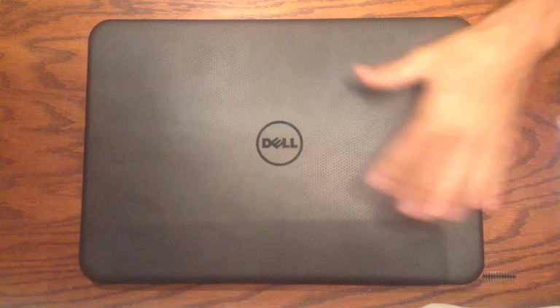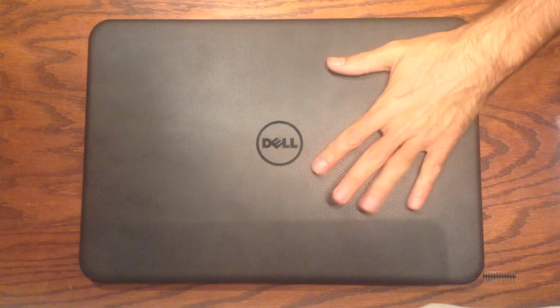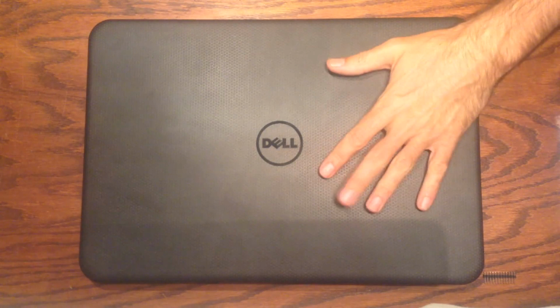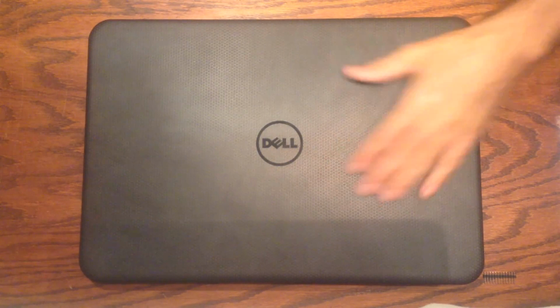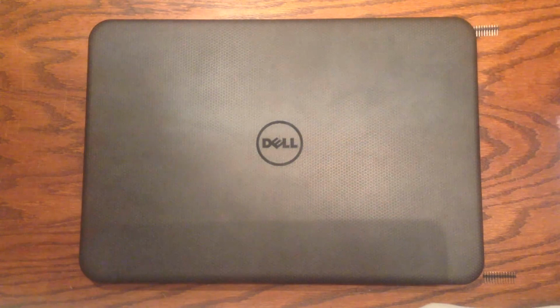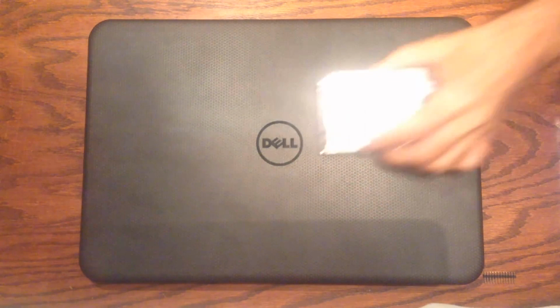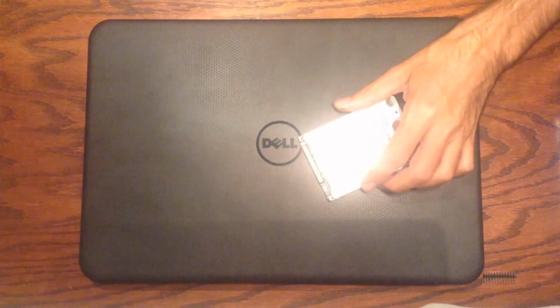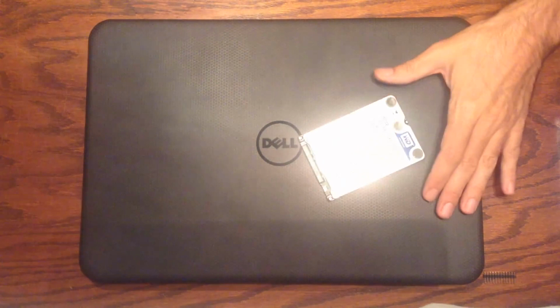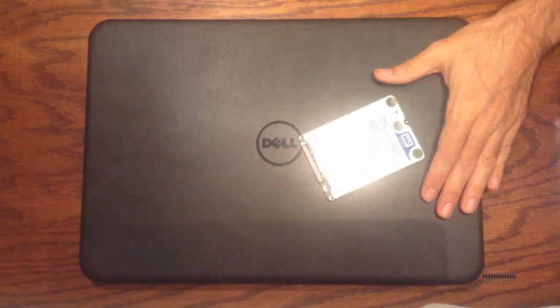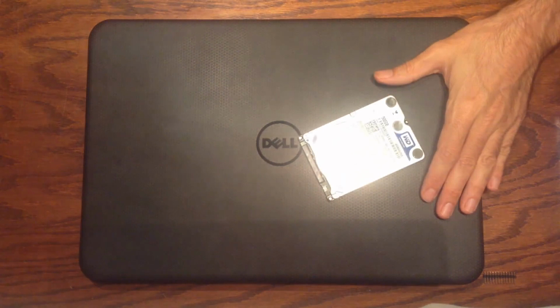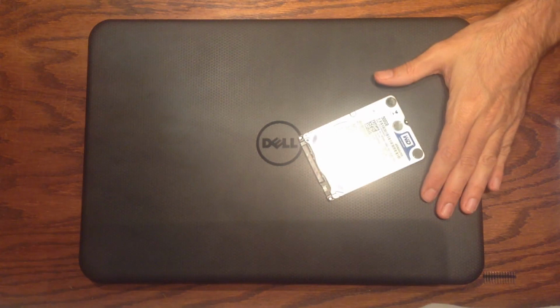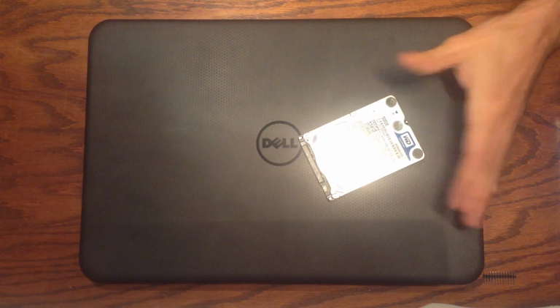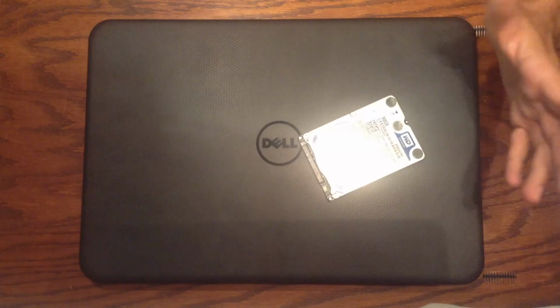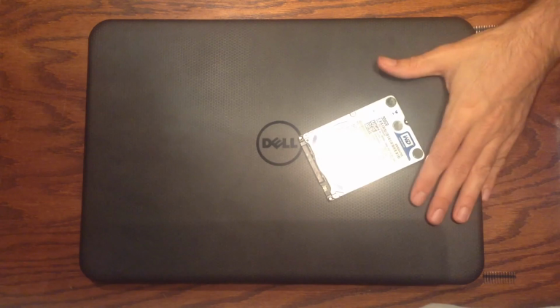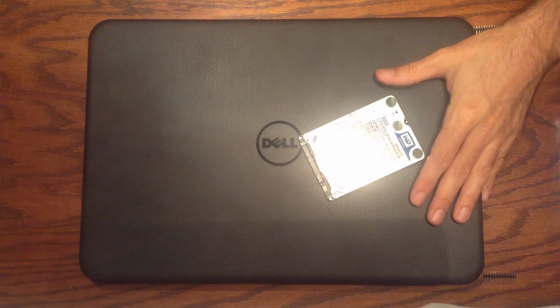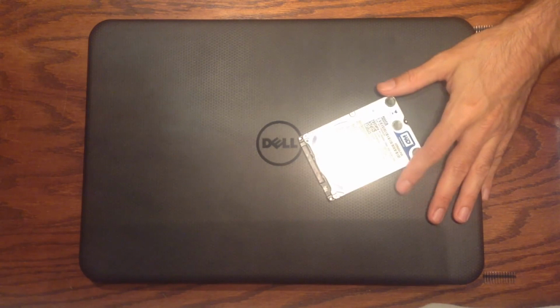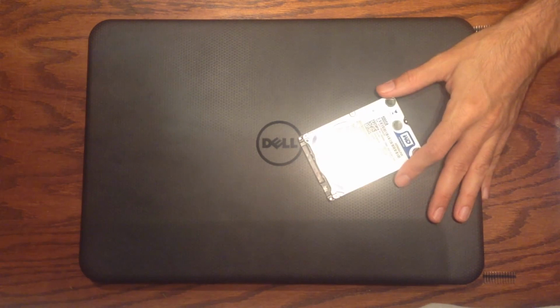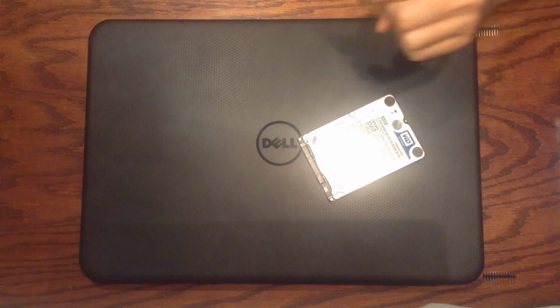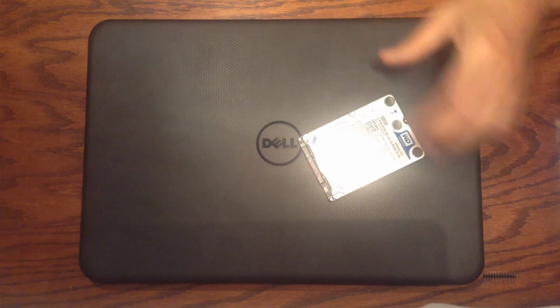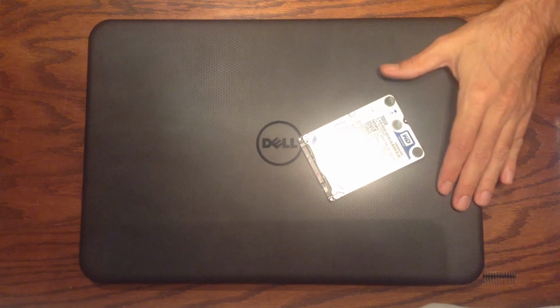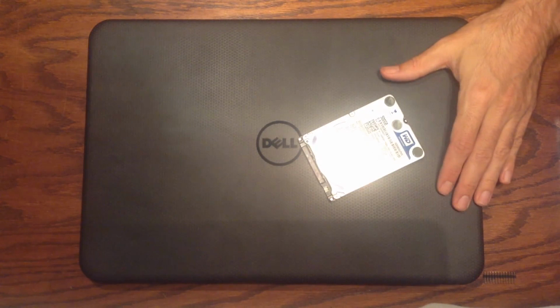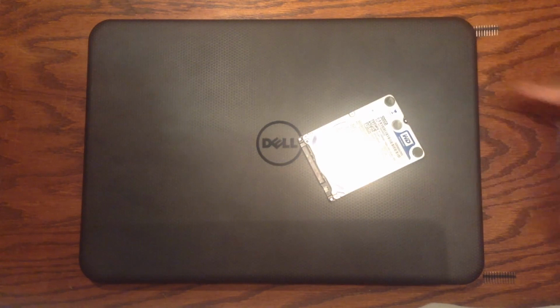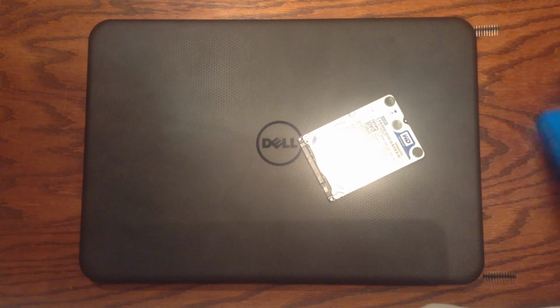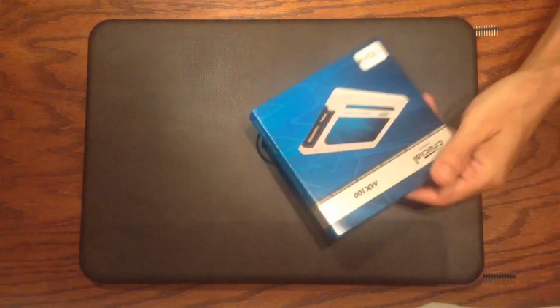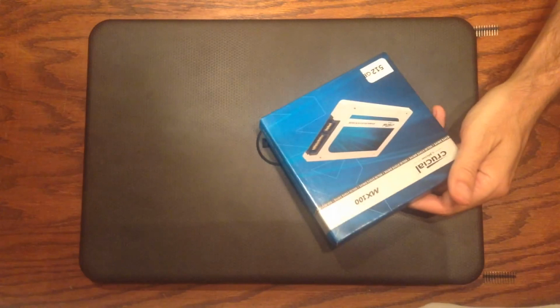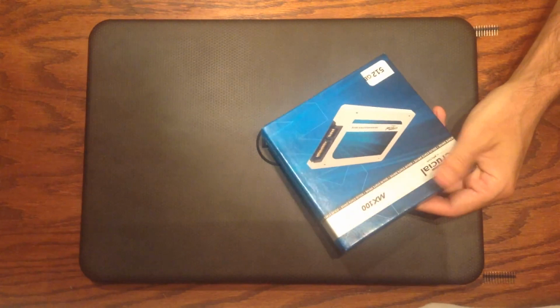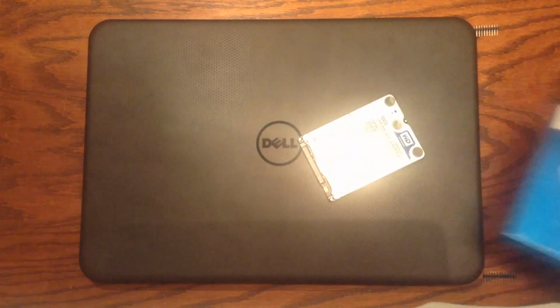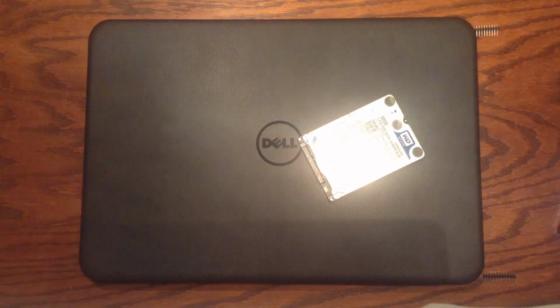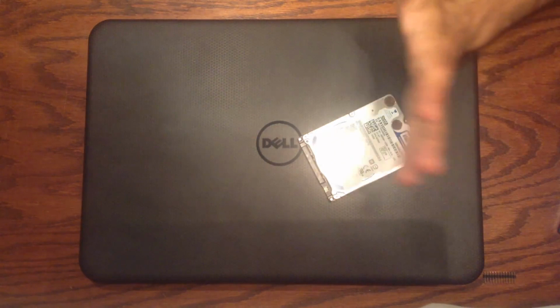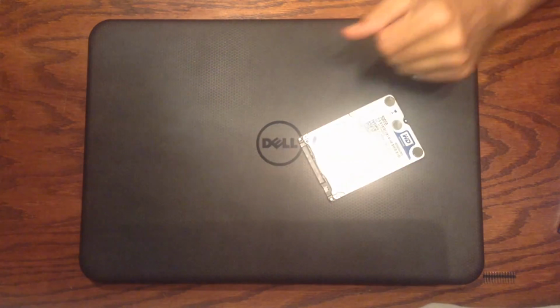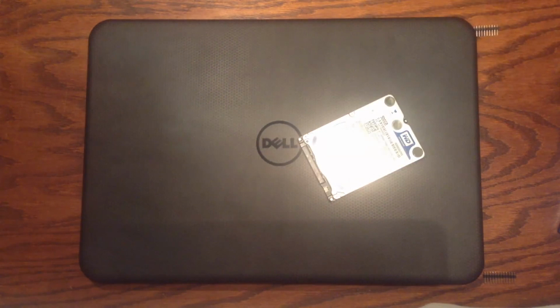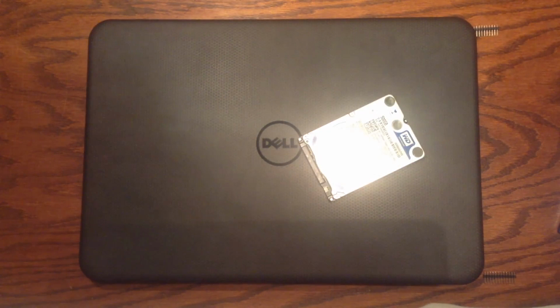That's how you install an SSD — or another hard drive — in this machine. Be sure to check out my other videos, or click the link below to read more about the SSD we used. Thanks for watching!